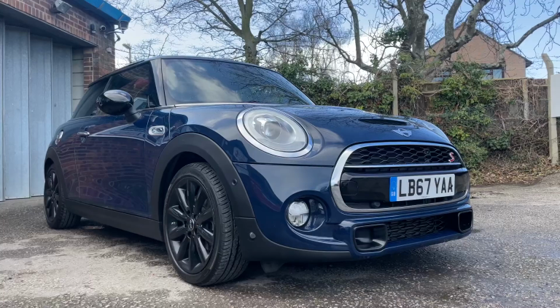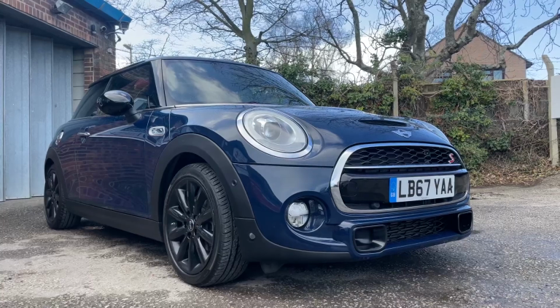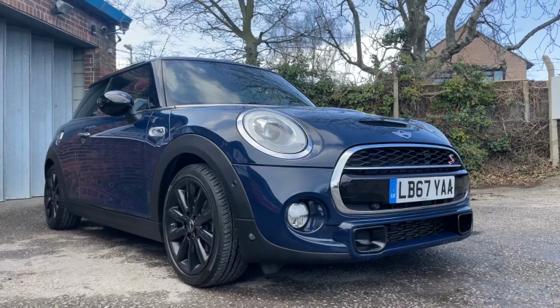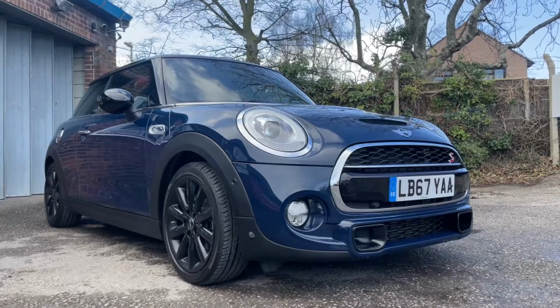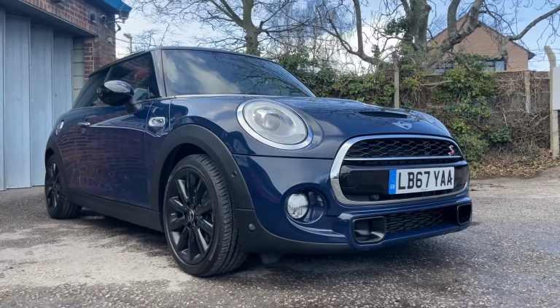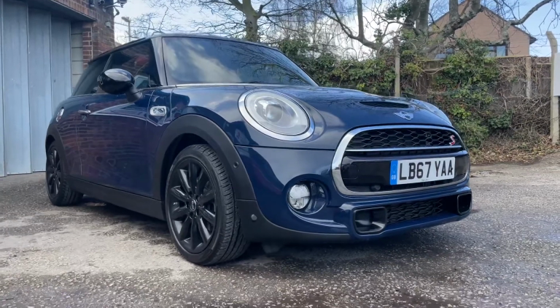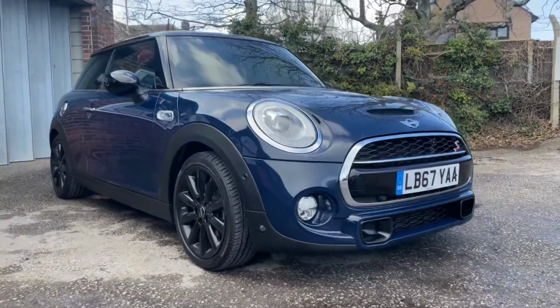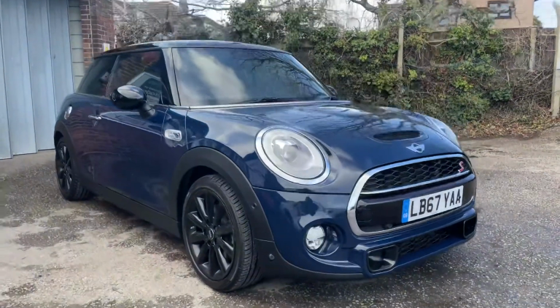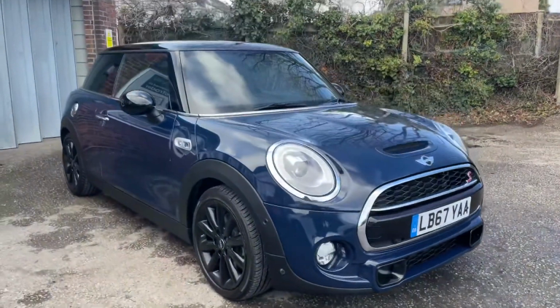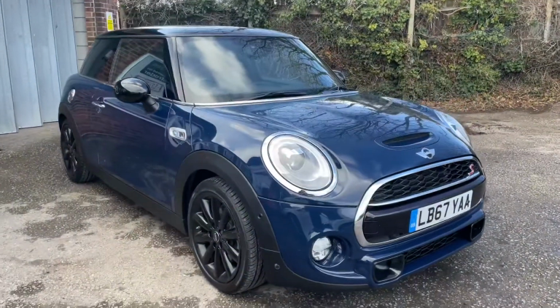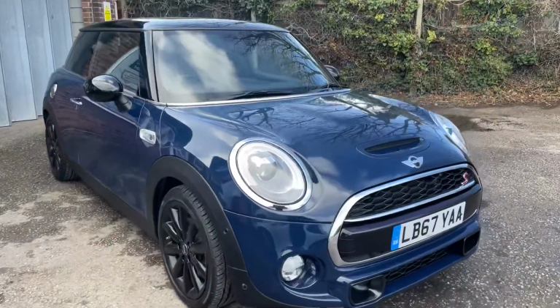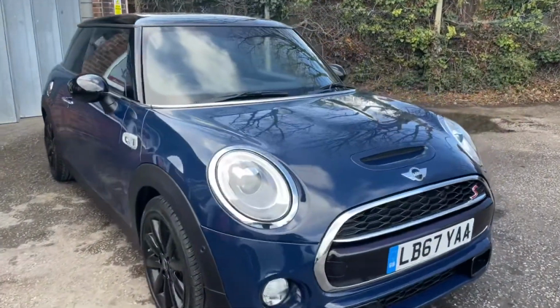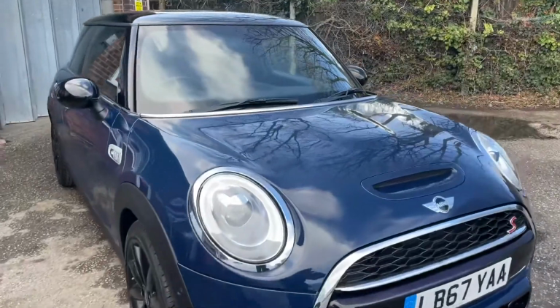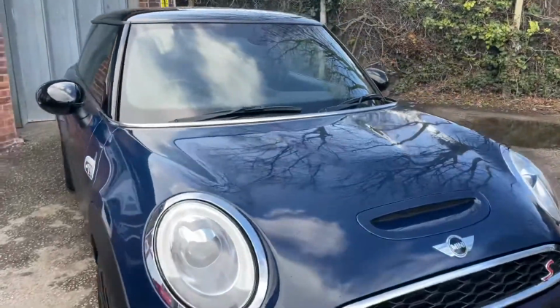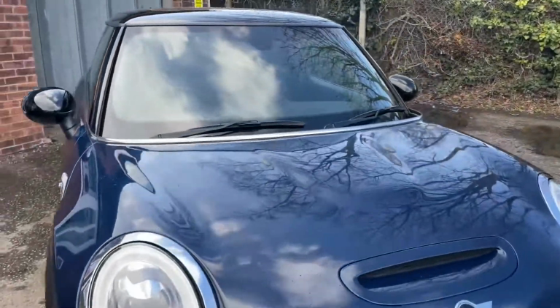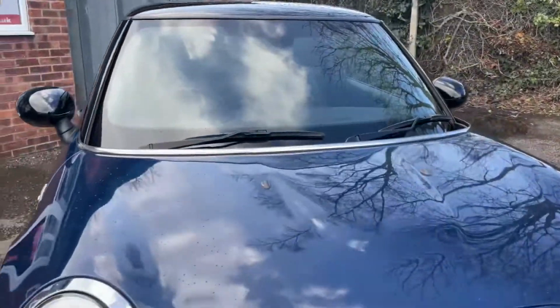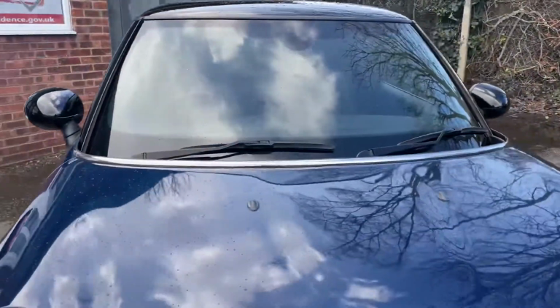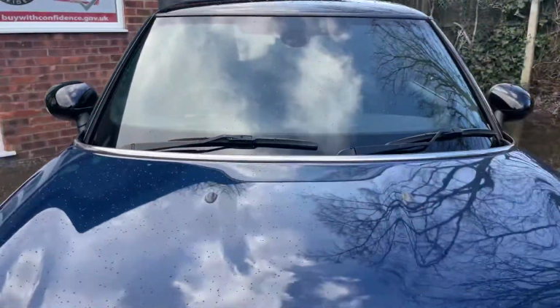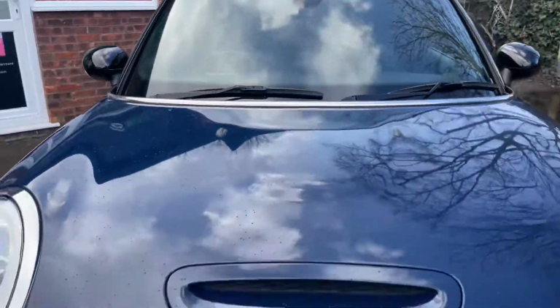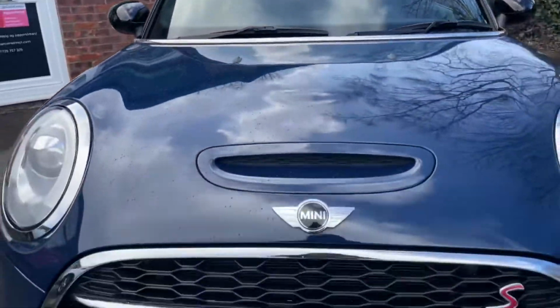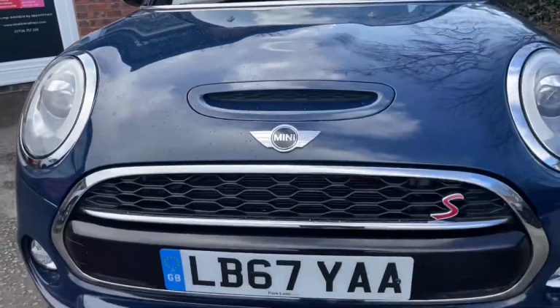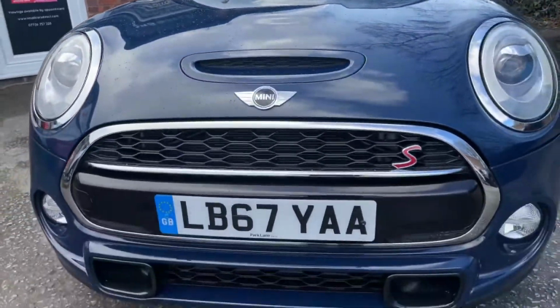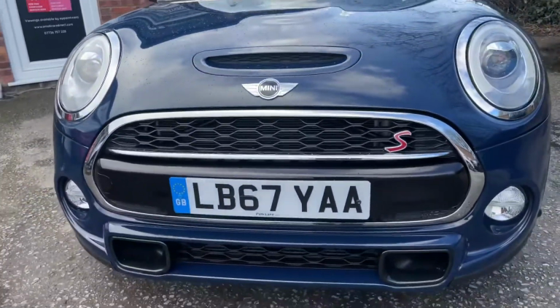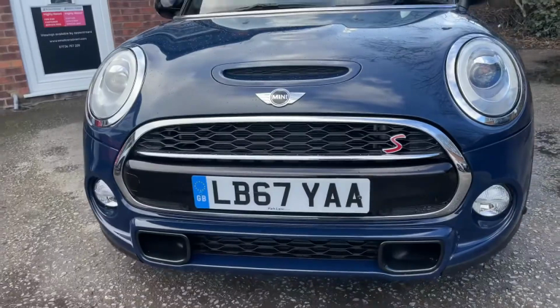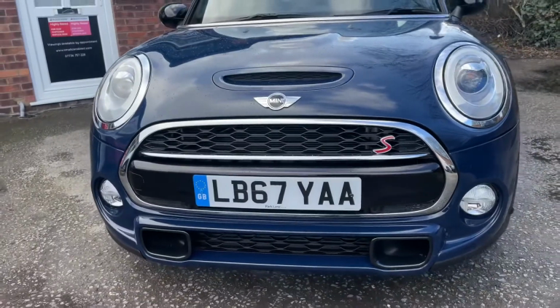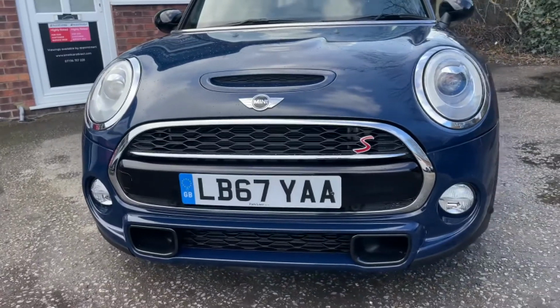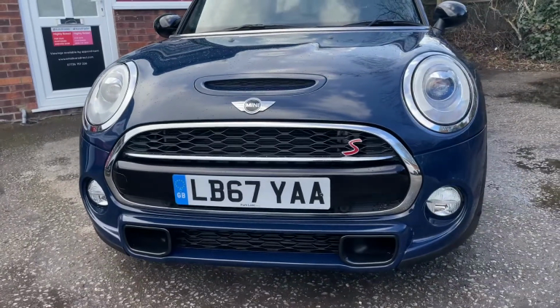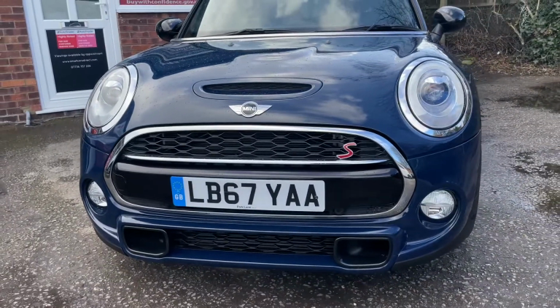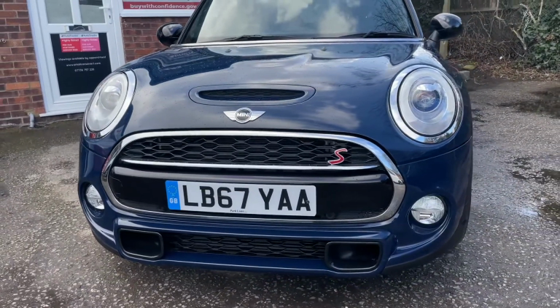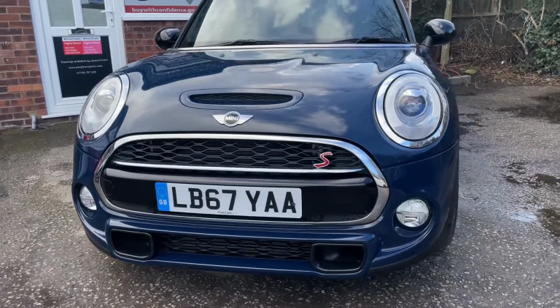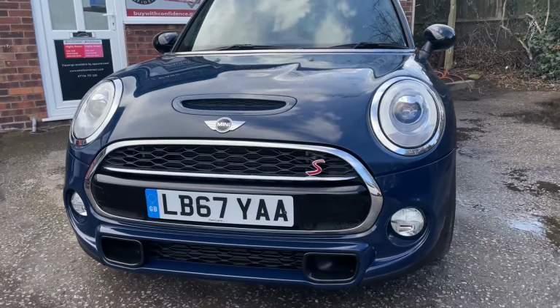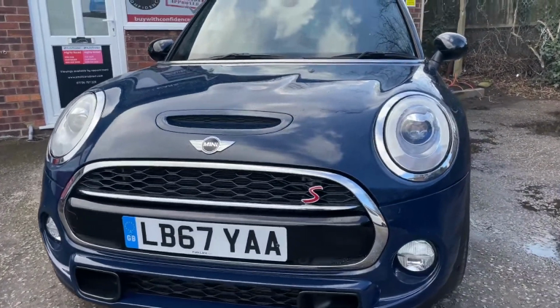Hello ladies and gentlemen, a very warm welcome to you. My name is Alex of Small Cars Direct and I'm here to present a gorgeous 2018 67-registered Mini Hatch Cooper S to you here today.